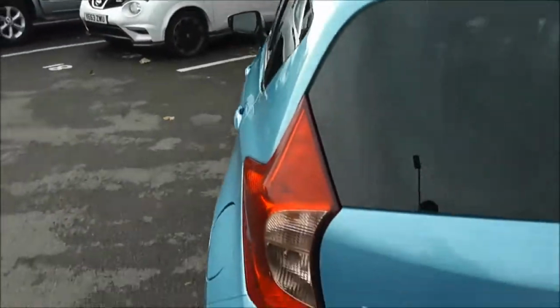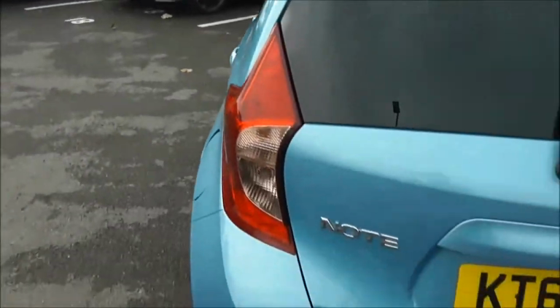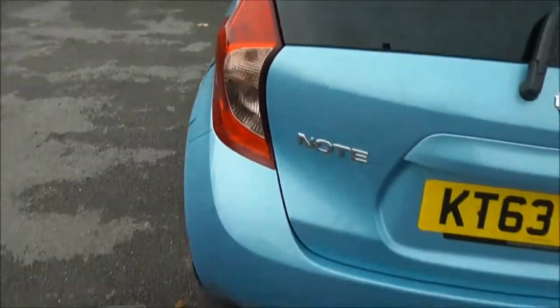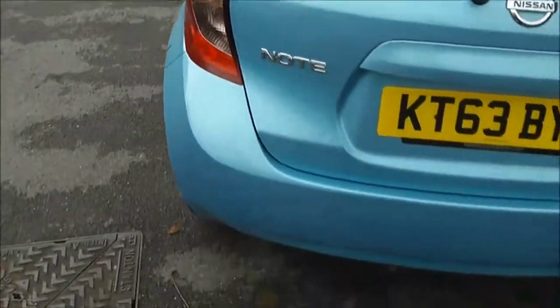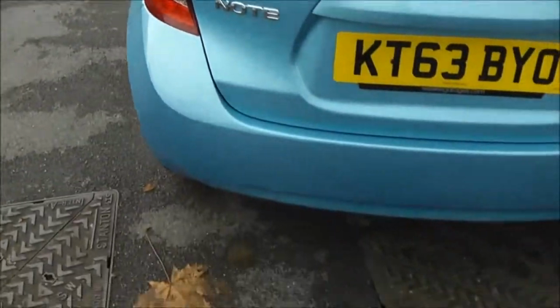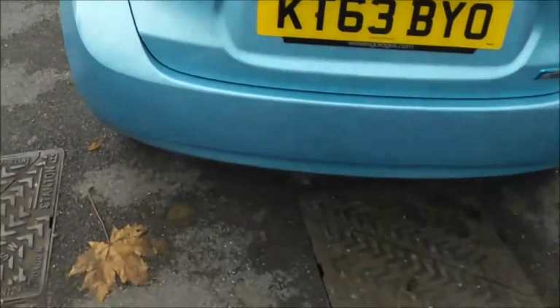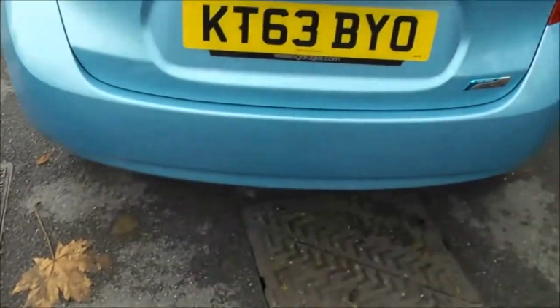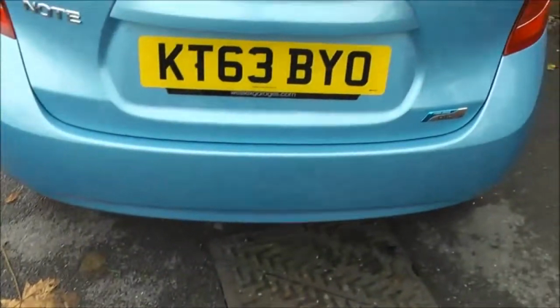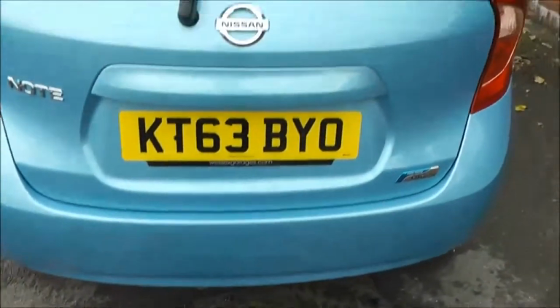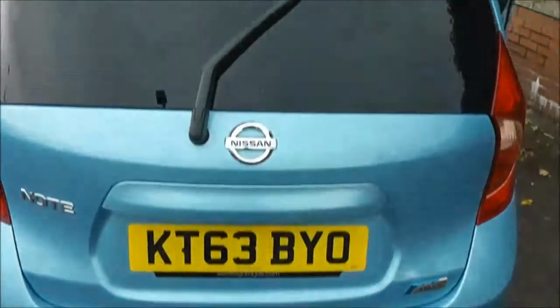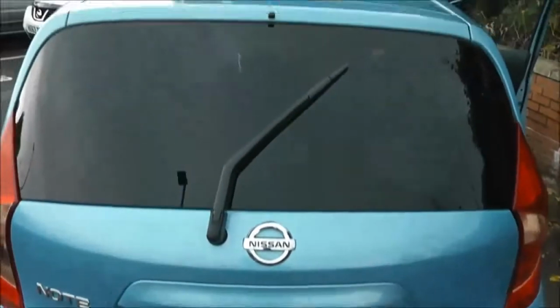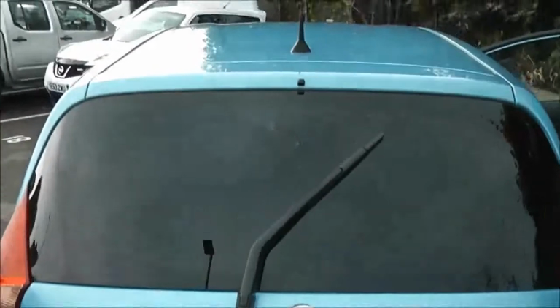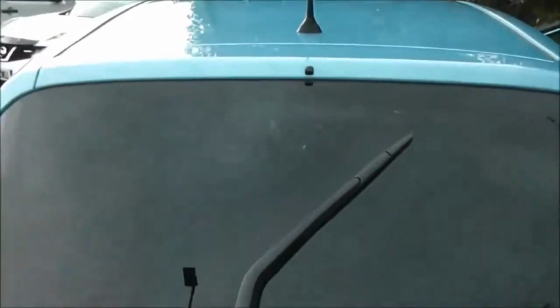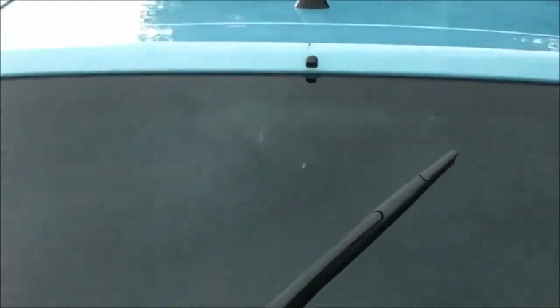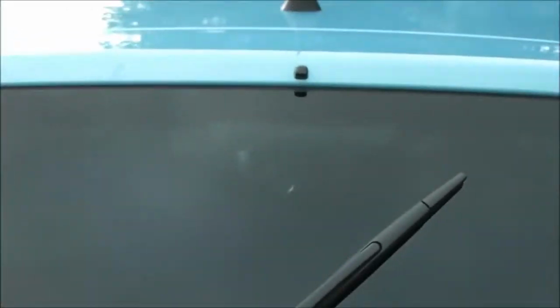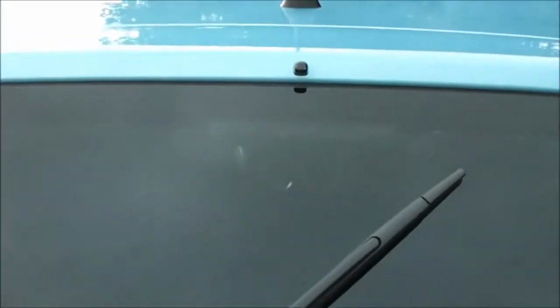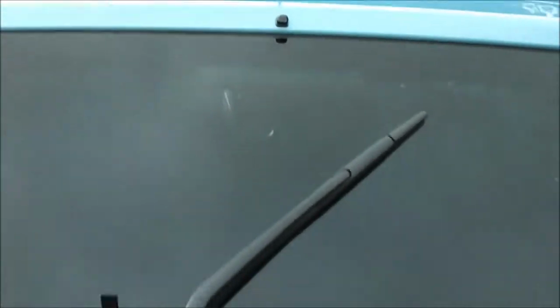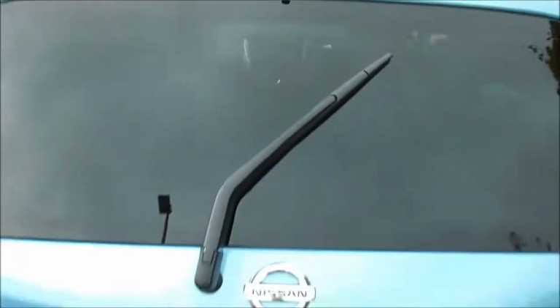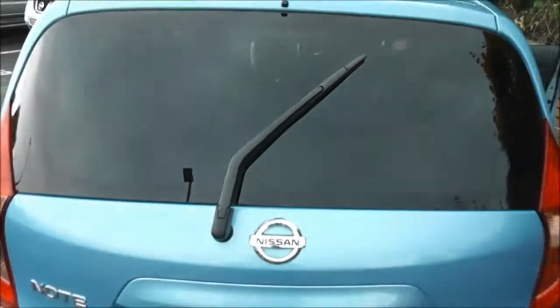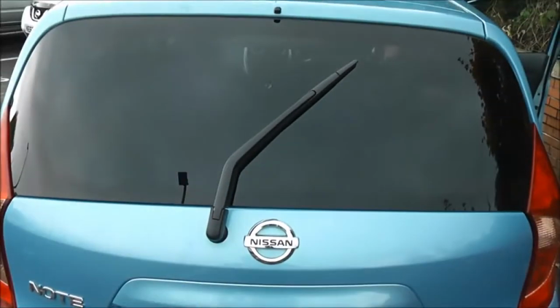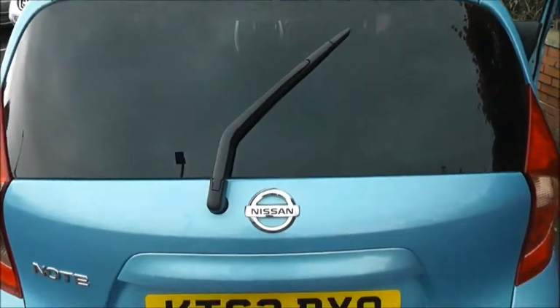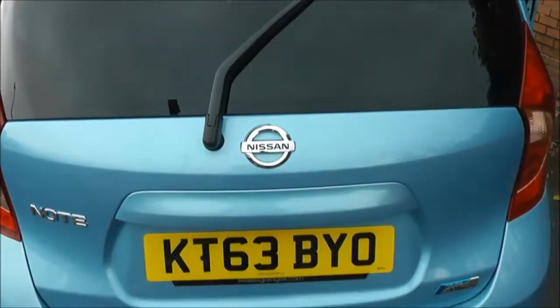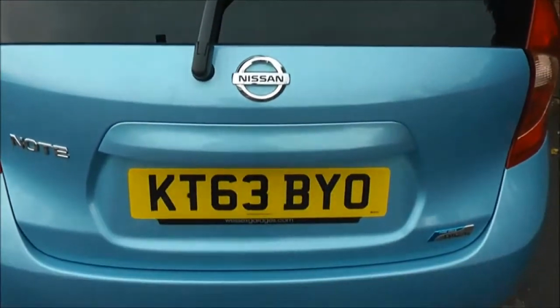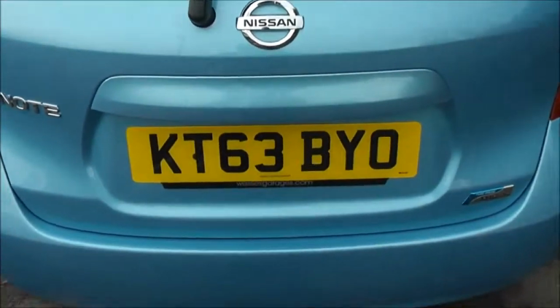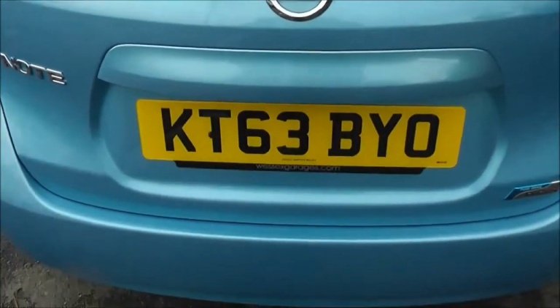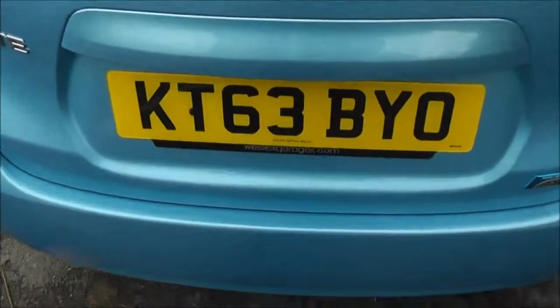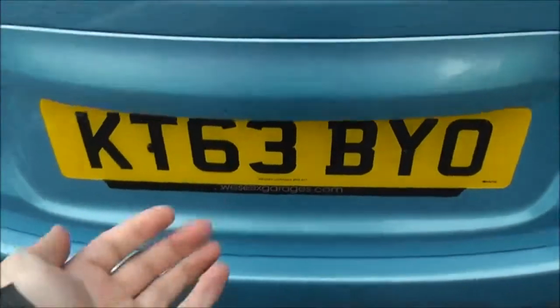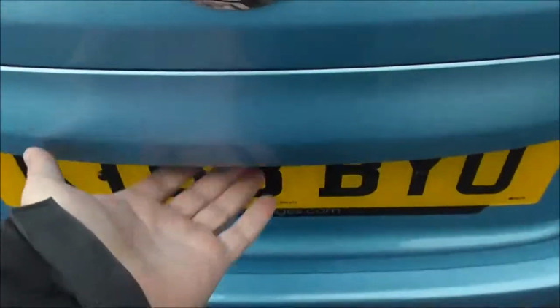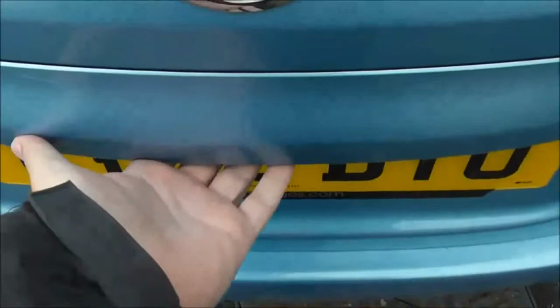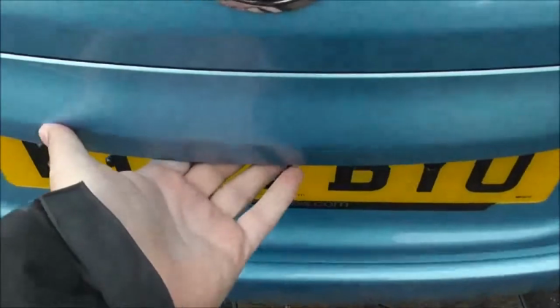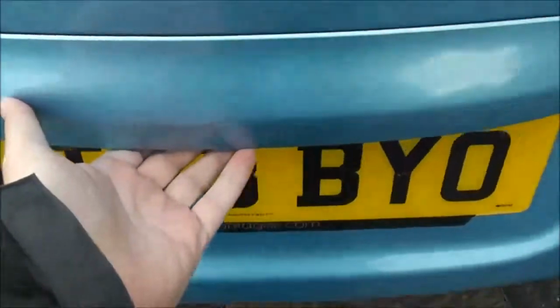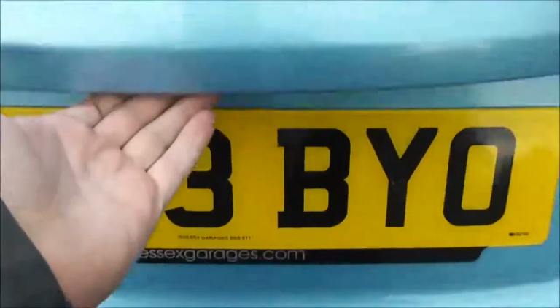Coming around to the back, at the very top of the tailgate we have a high-level third brake light. You can also see it has a rear wiper blade. Now let's take a look into the boot.